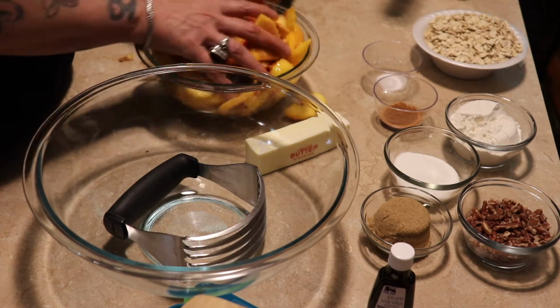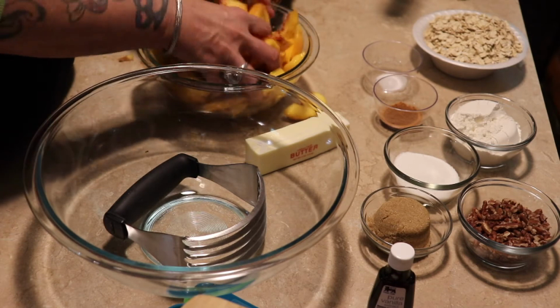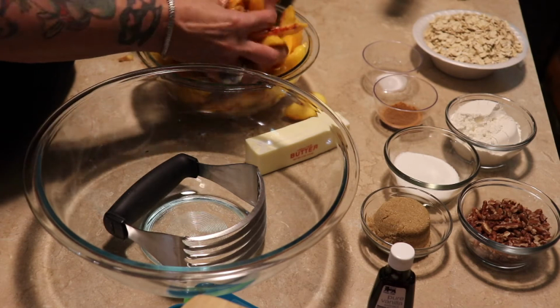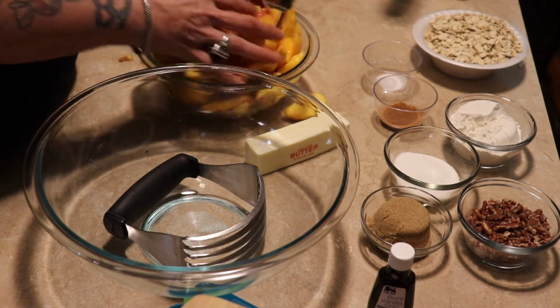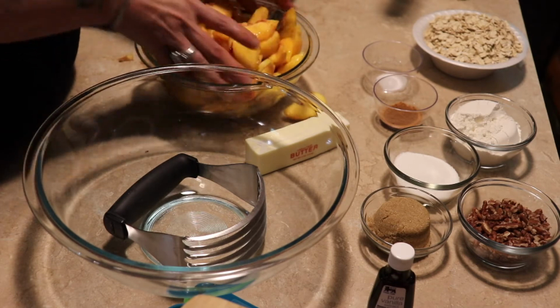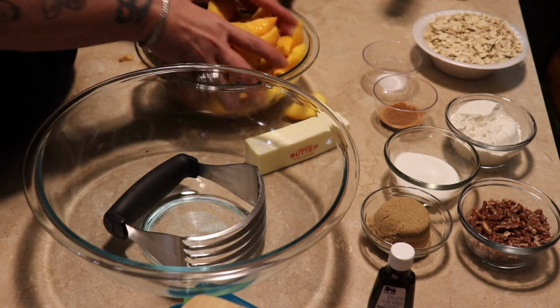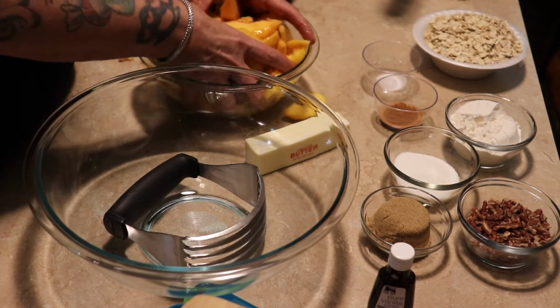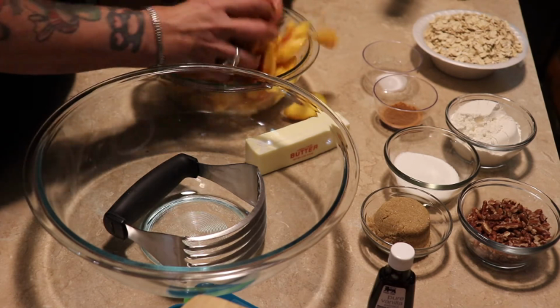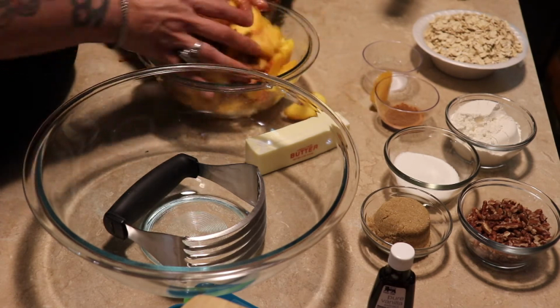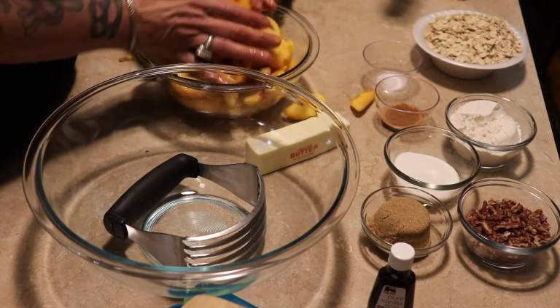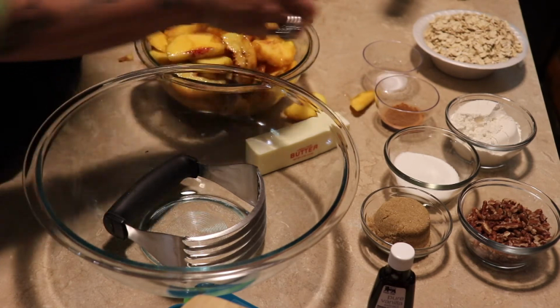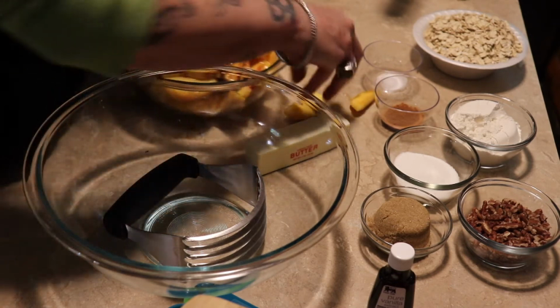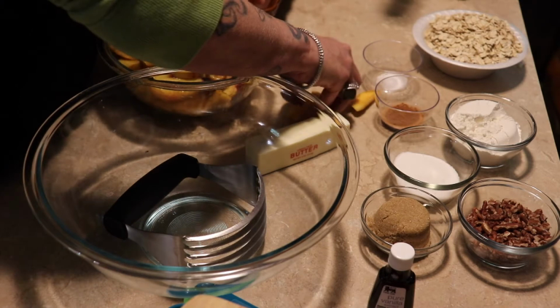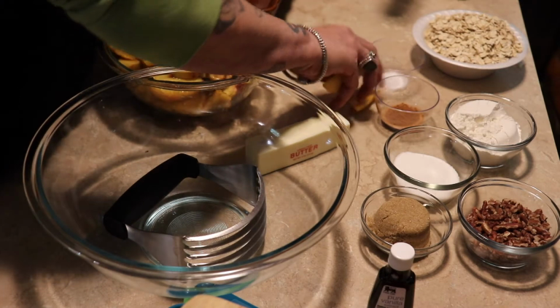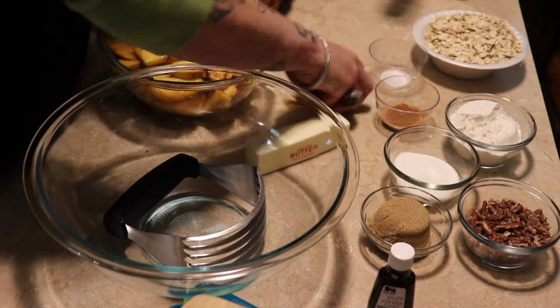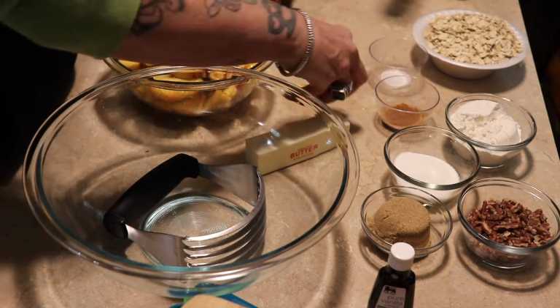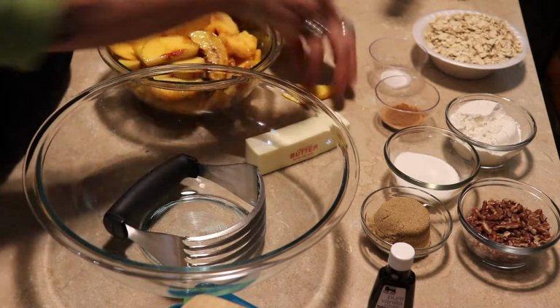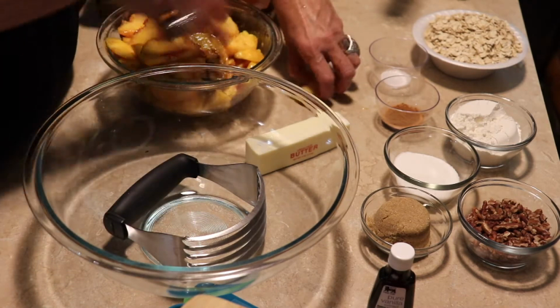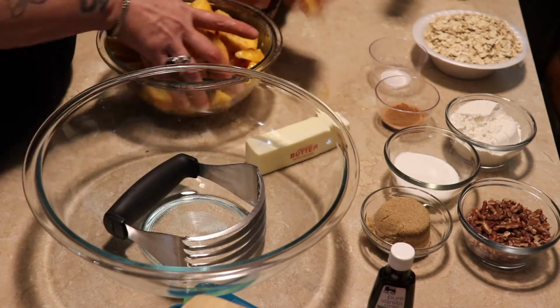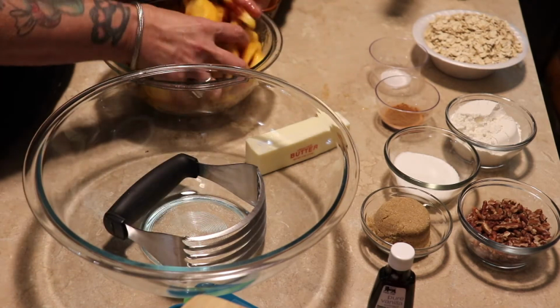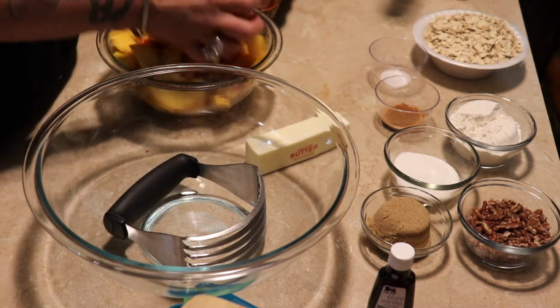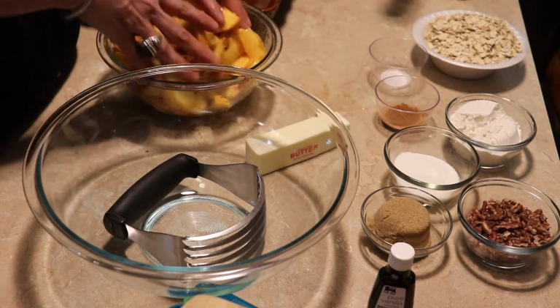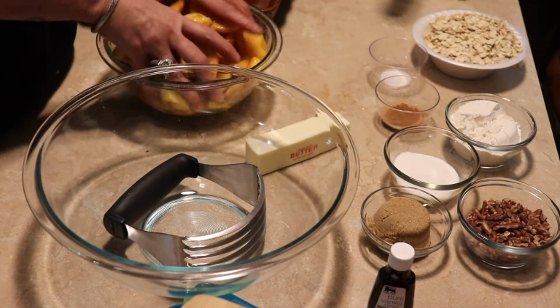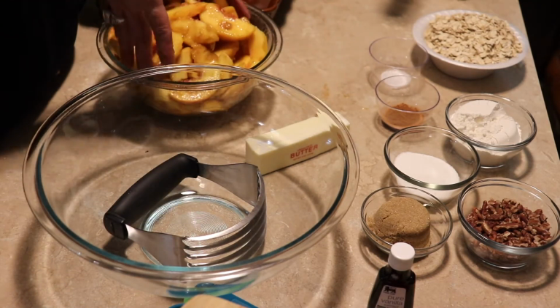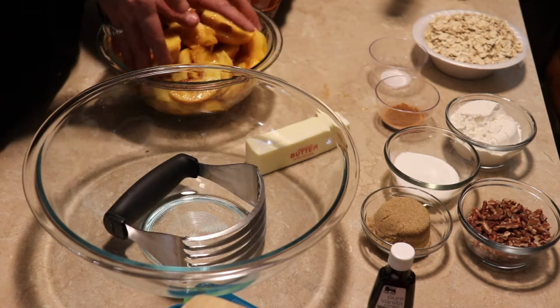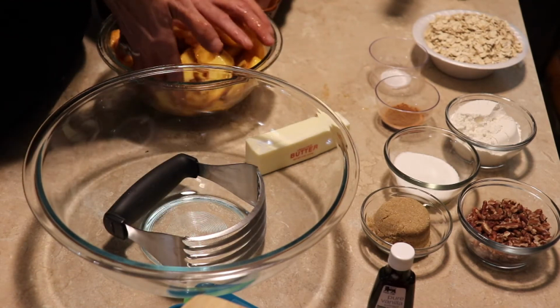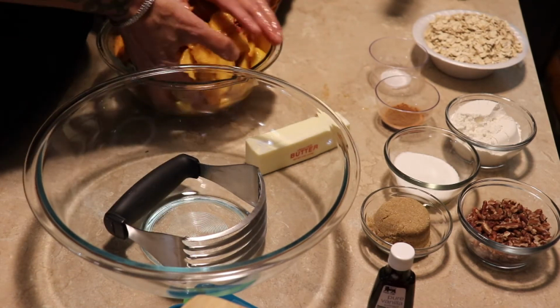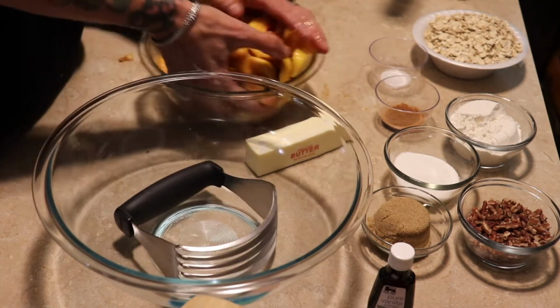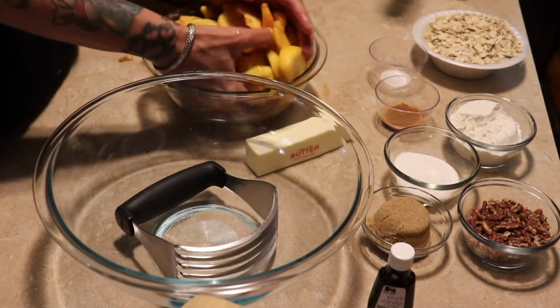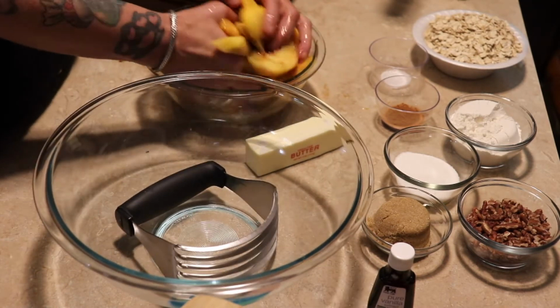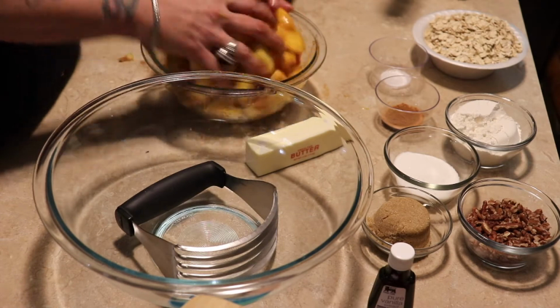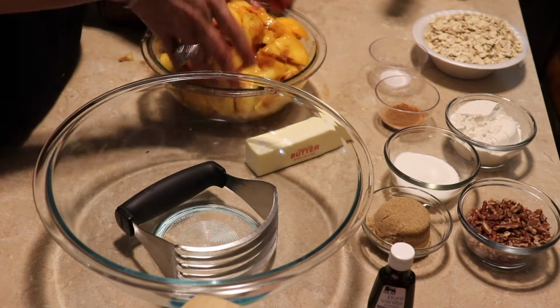I'm cooking this in an eight by eight dish, and six peaches will fit perfectly in that.